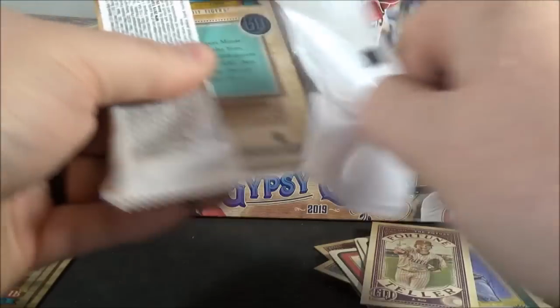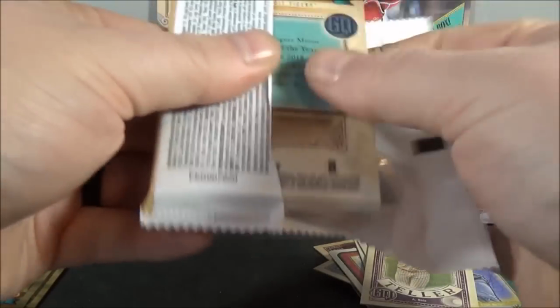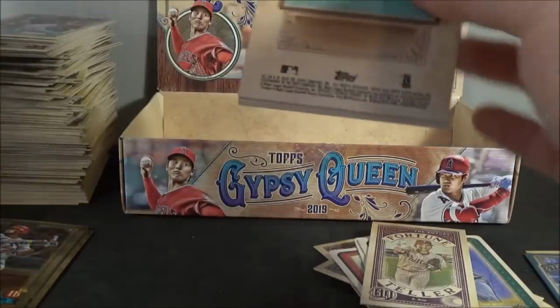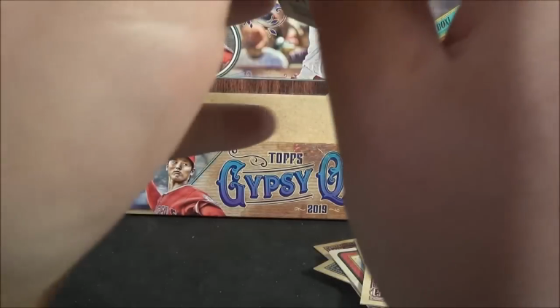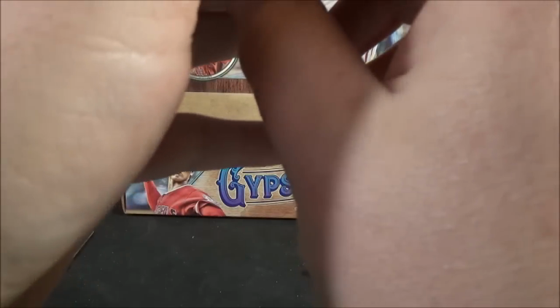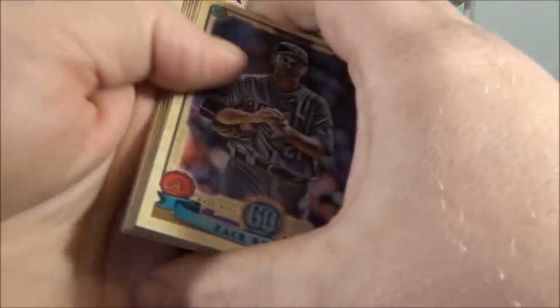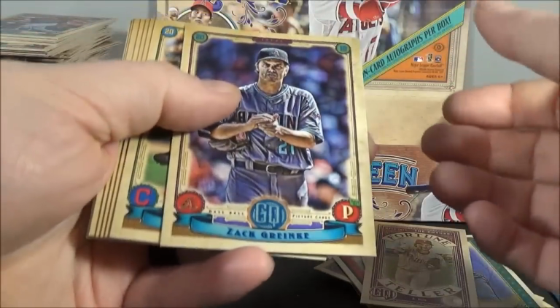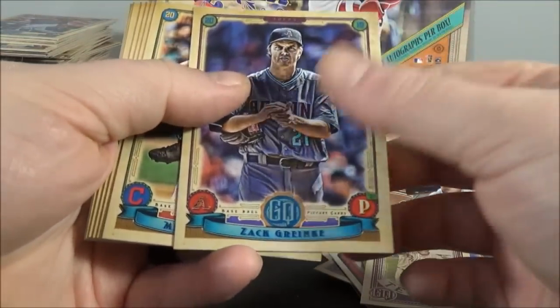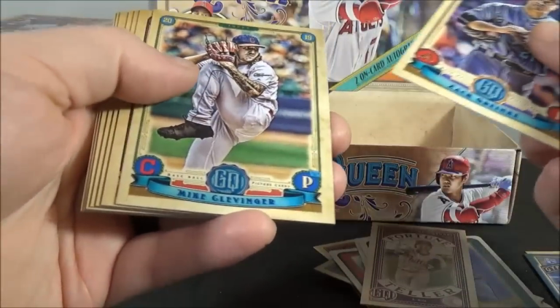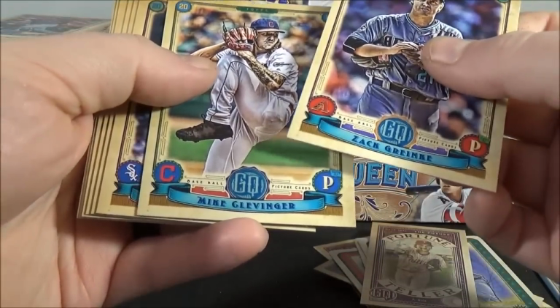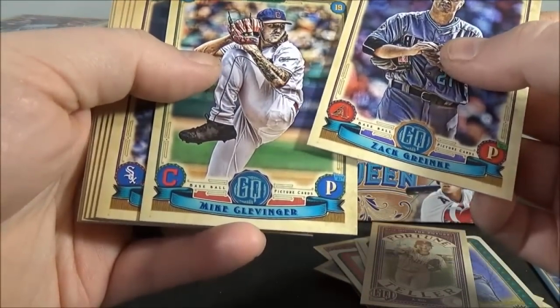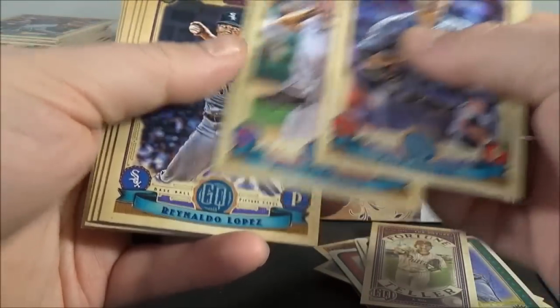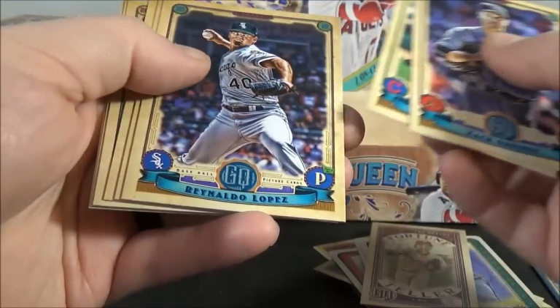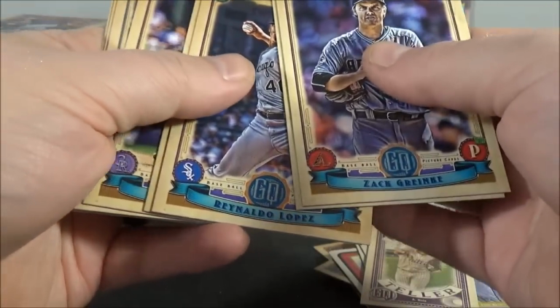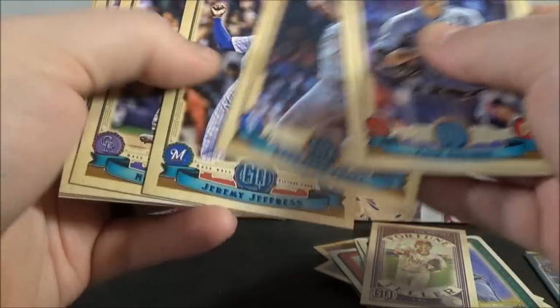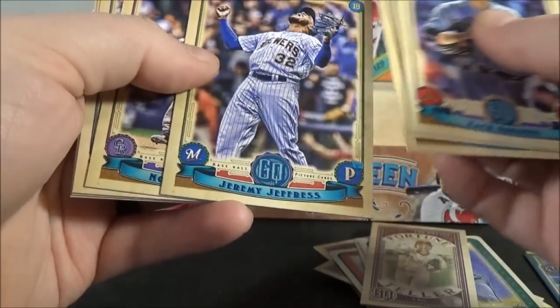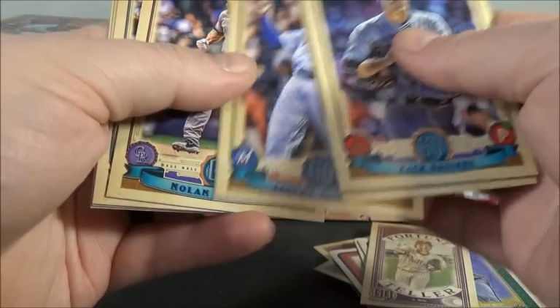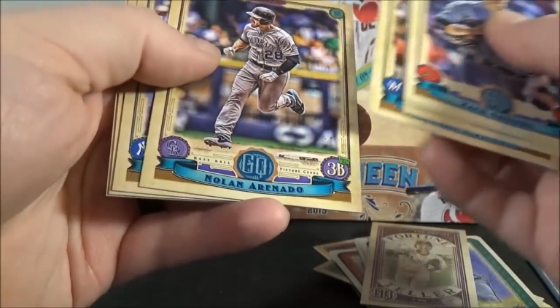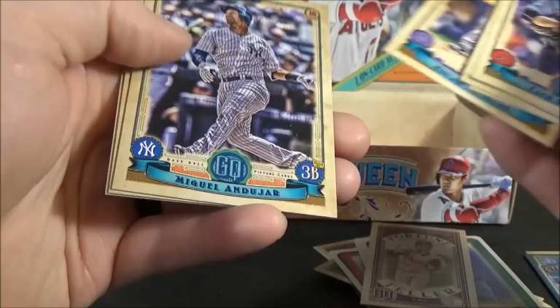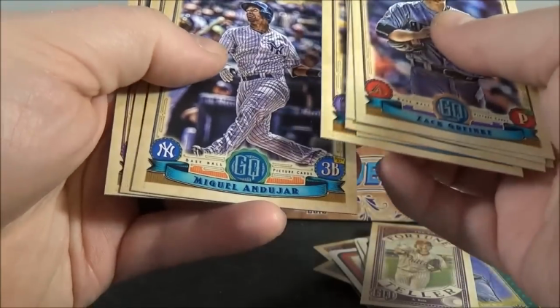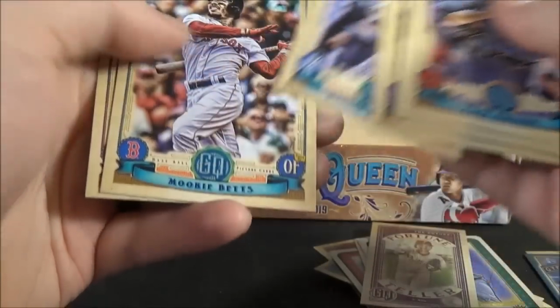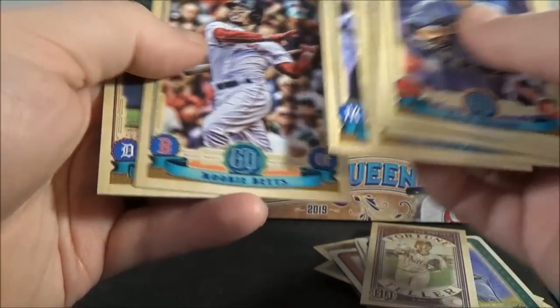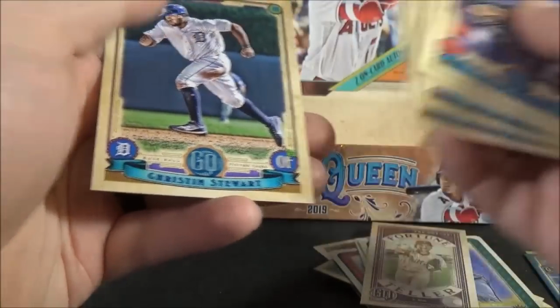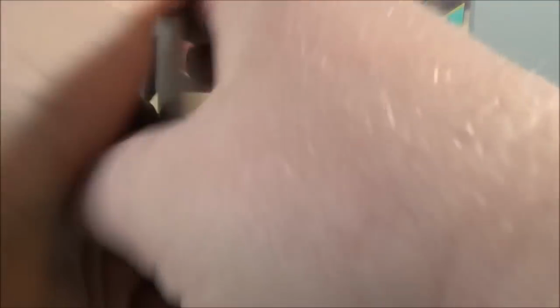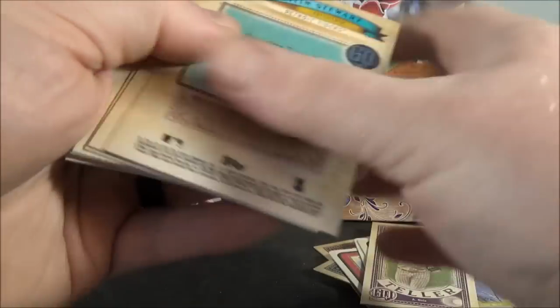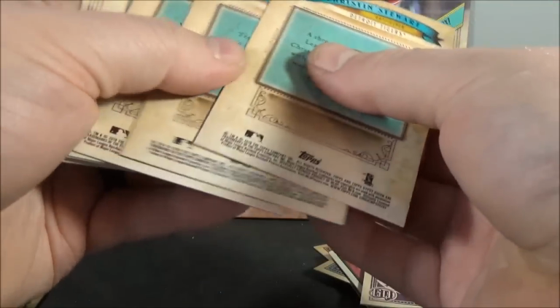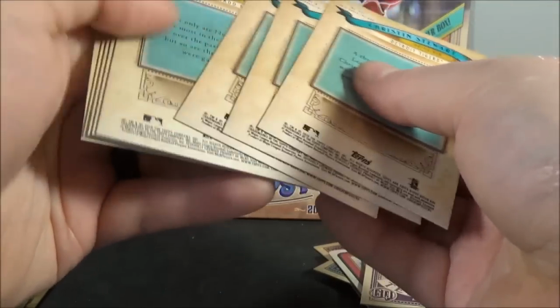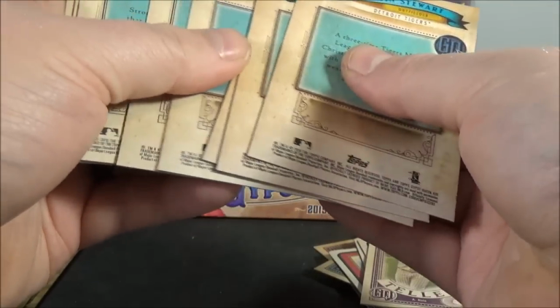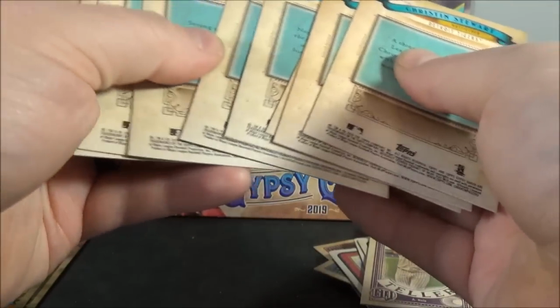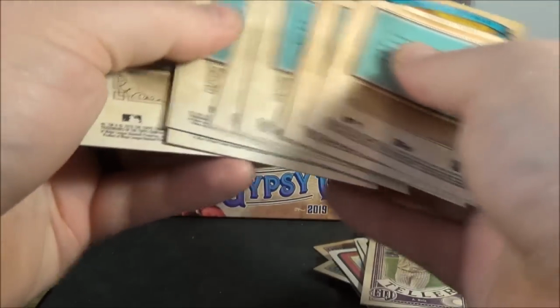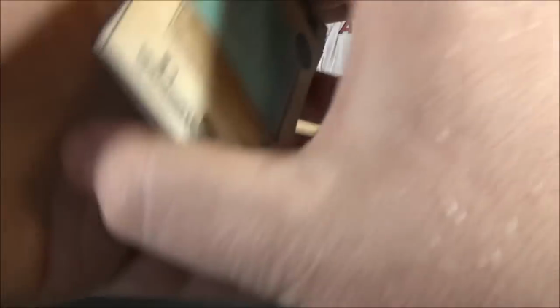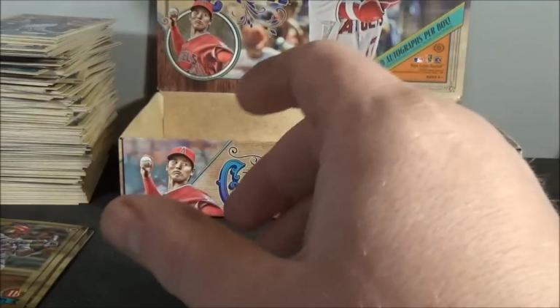And the last pack. Granke, Clevenger, Lopez, Jeffers, Arenado, and Arr, Betts, and Stewart. All right, there you have it.